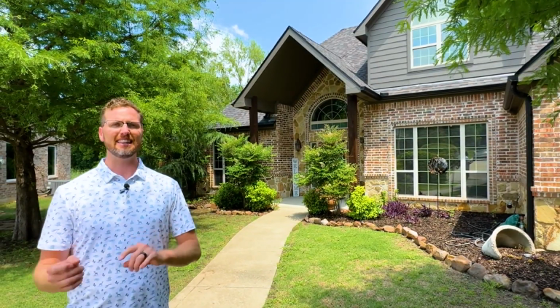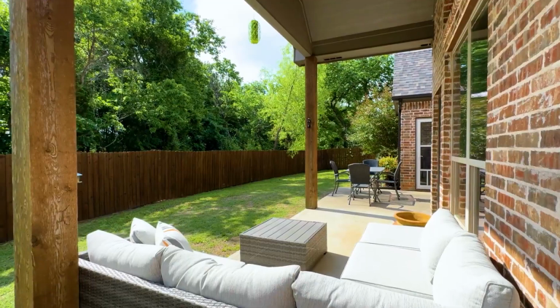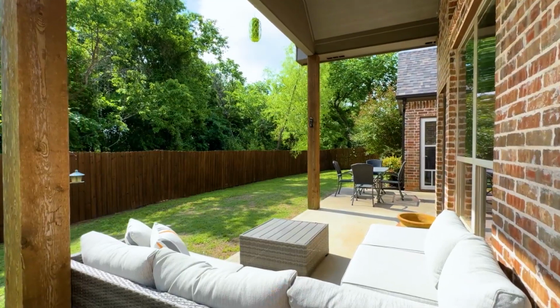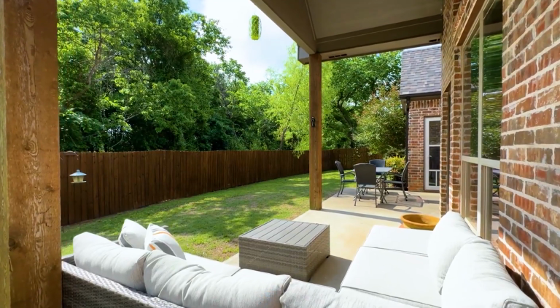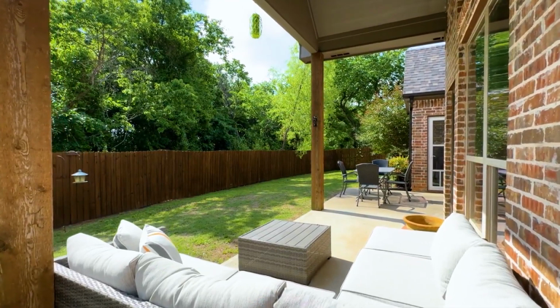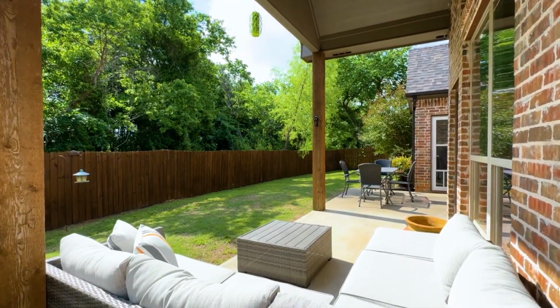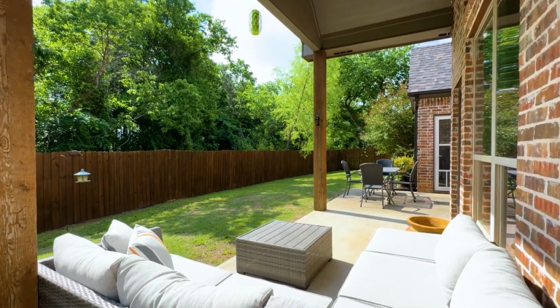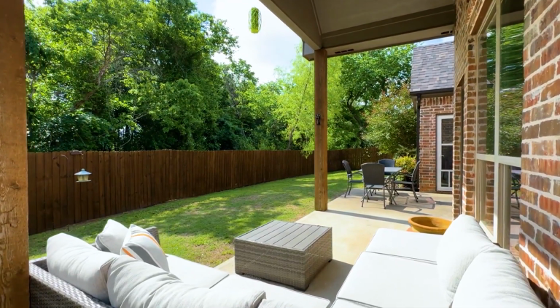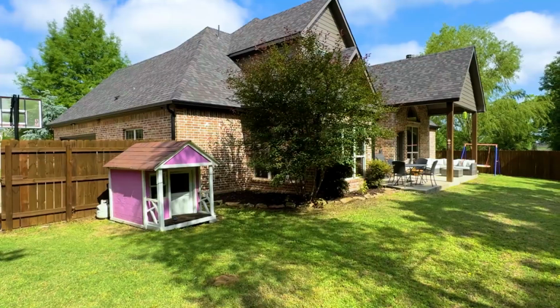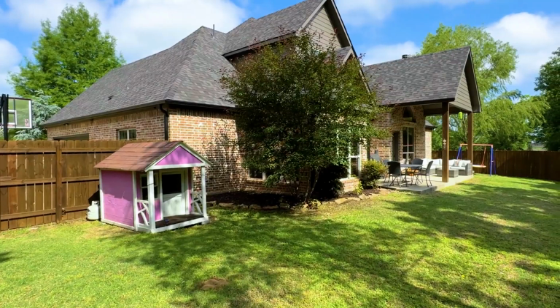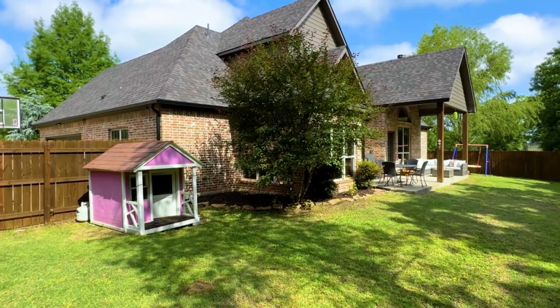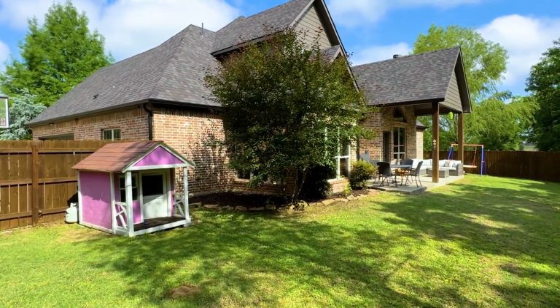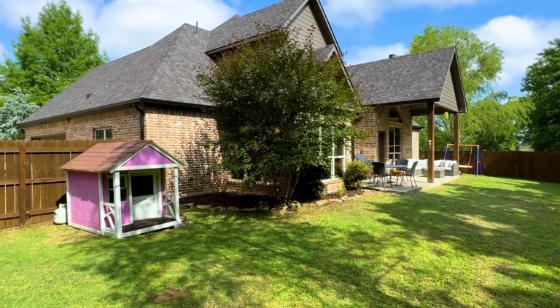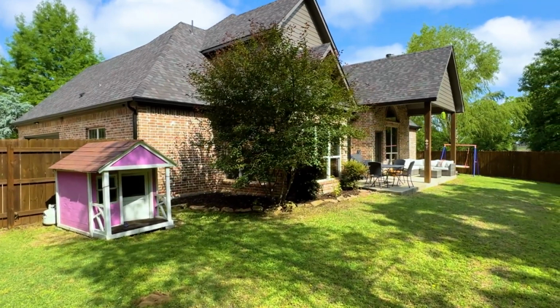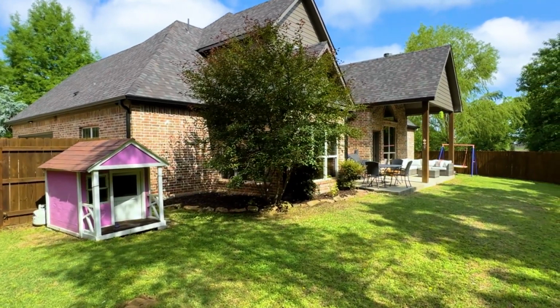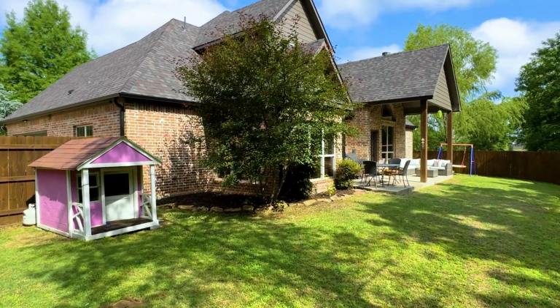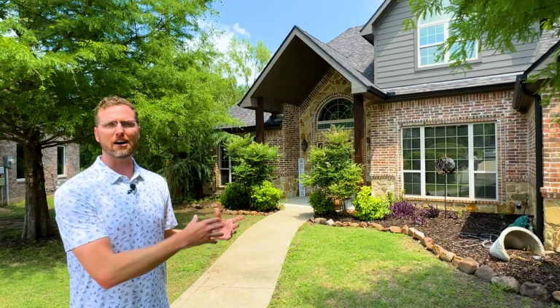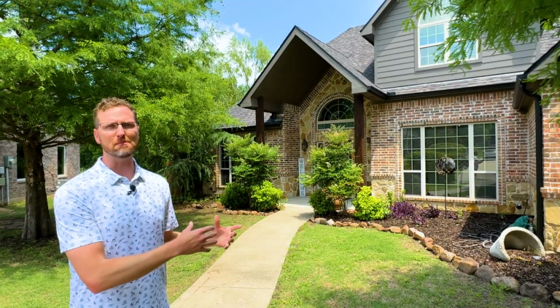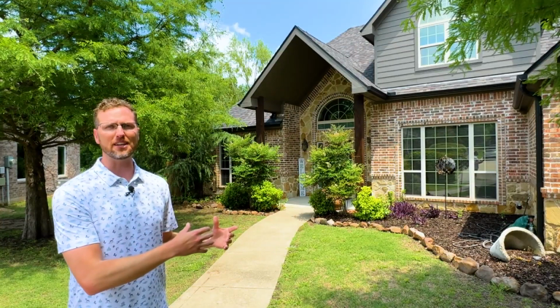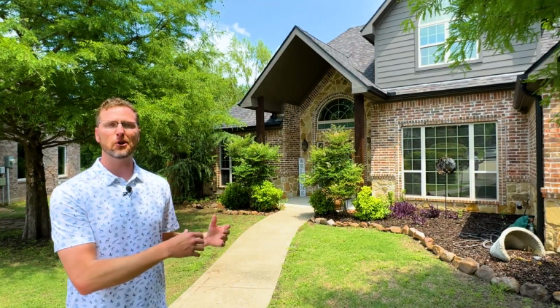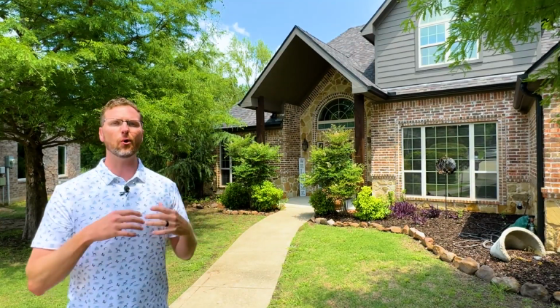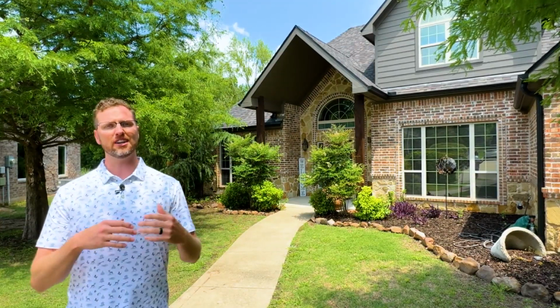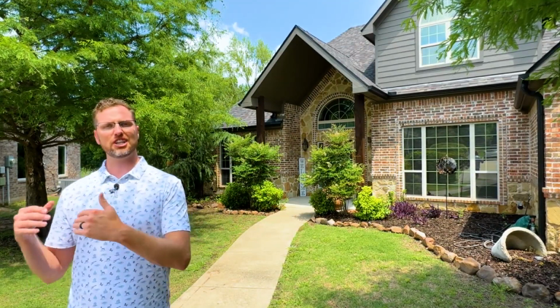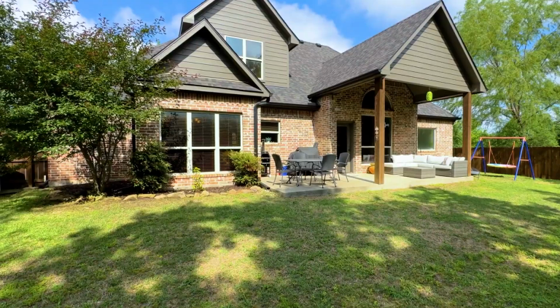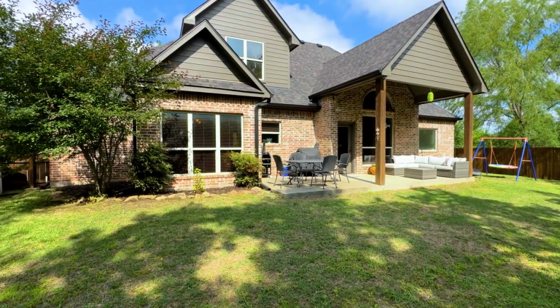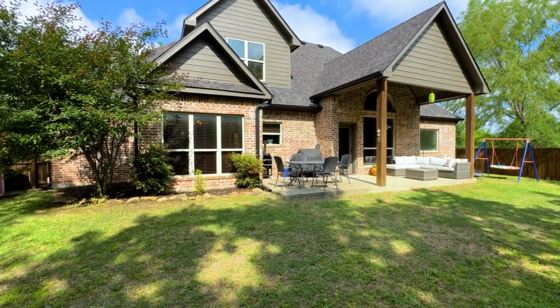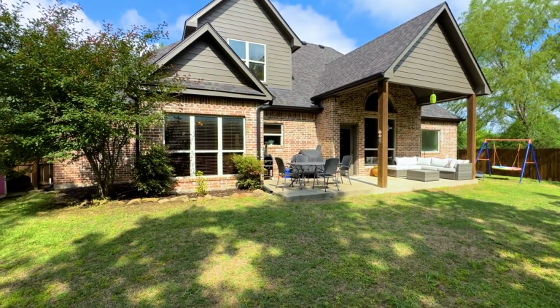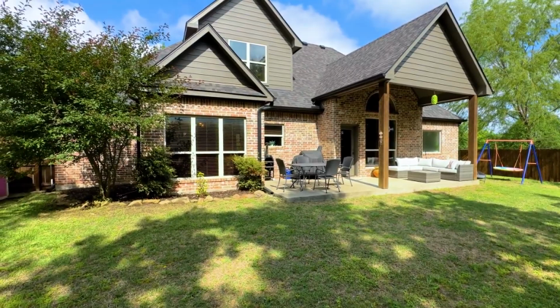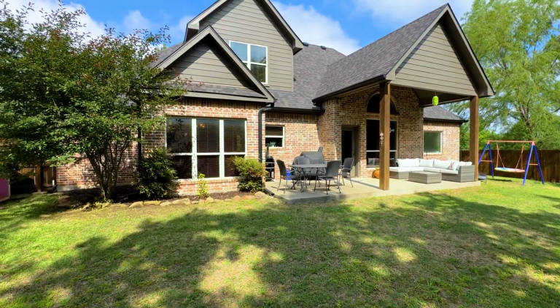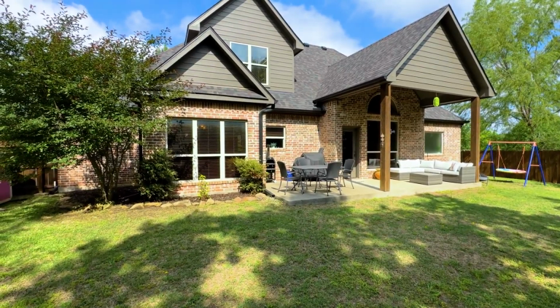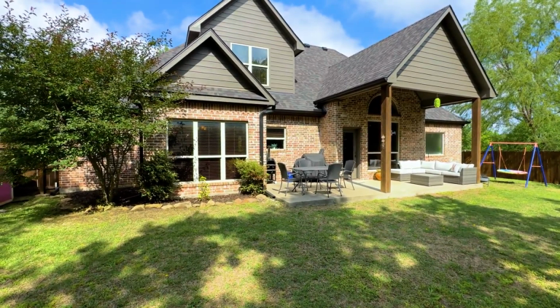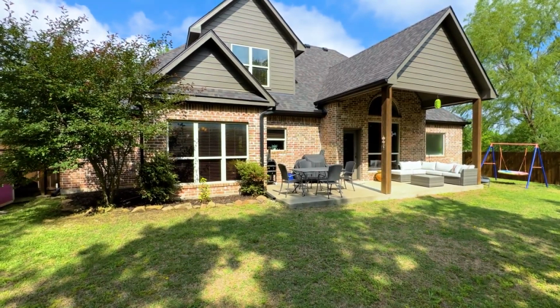And then out back, one of my favorite things about this property is the east-facing patio, which is great for coffee in the mornings or shade in the afternoons whenever you get home from work and just want to relax.